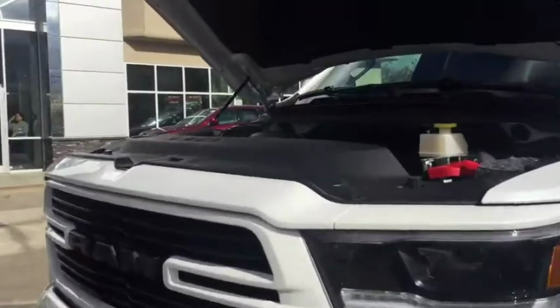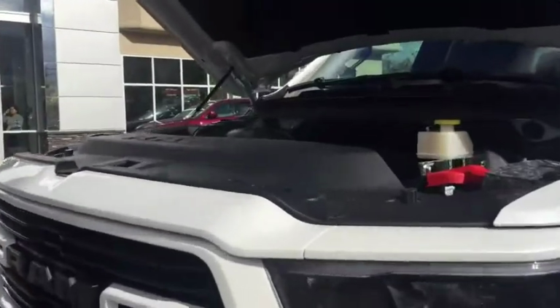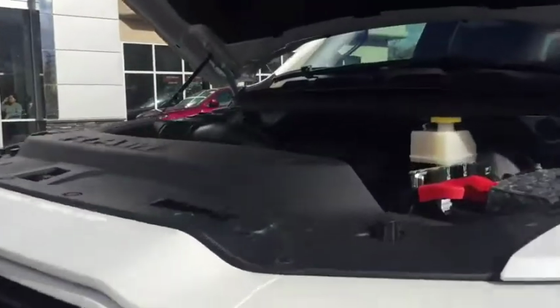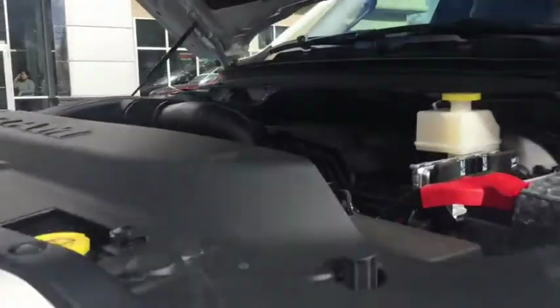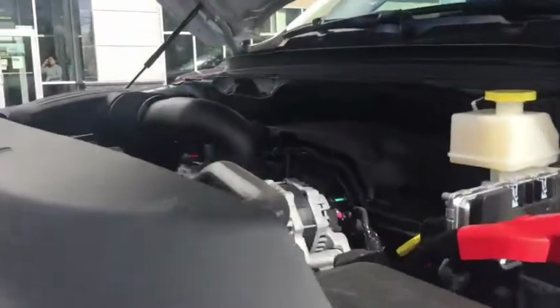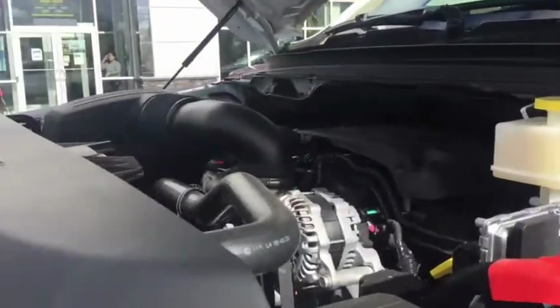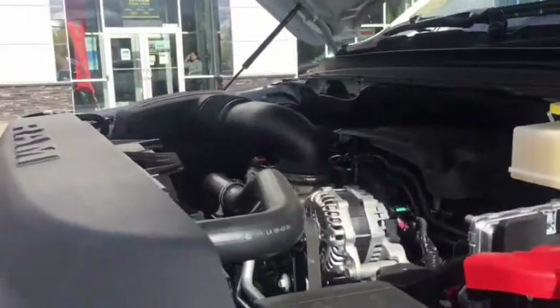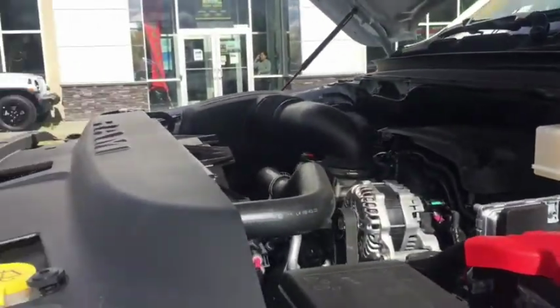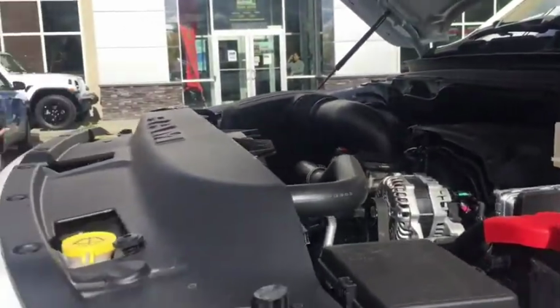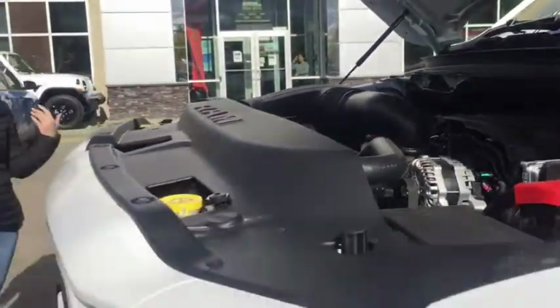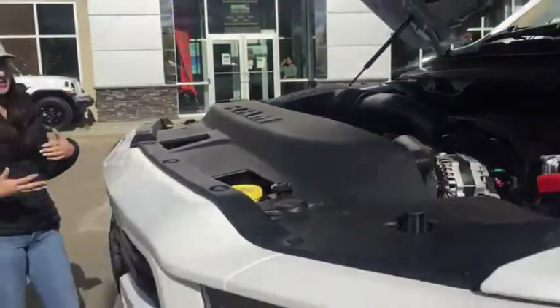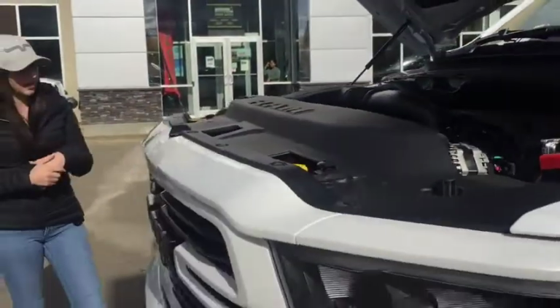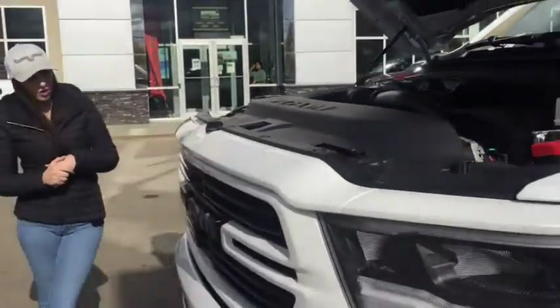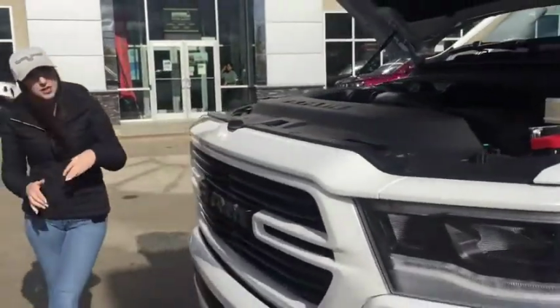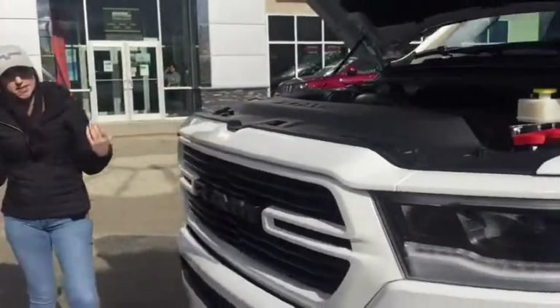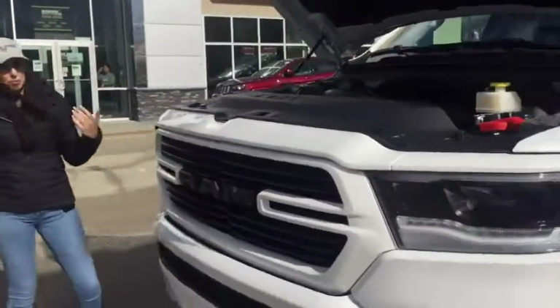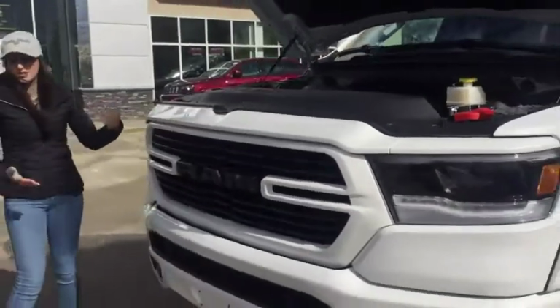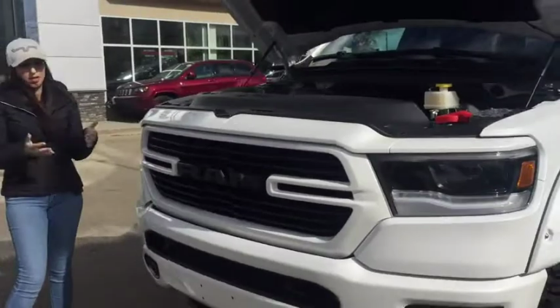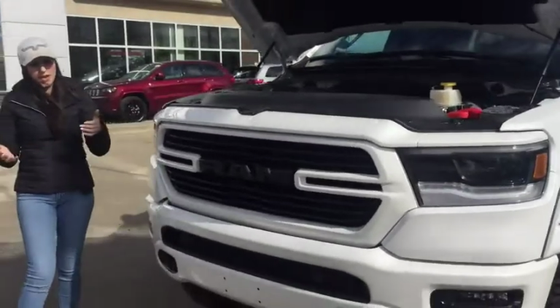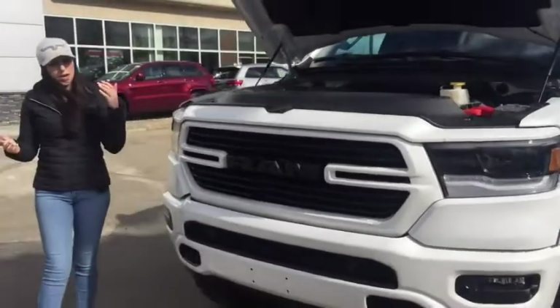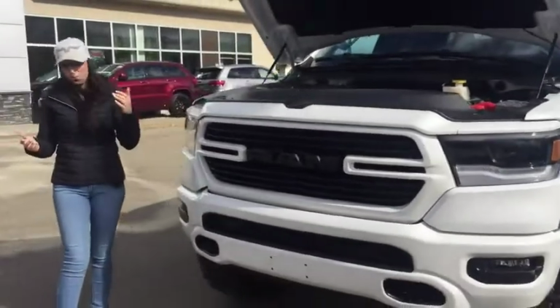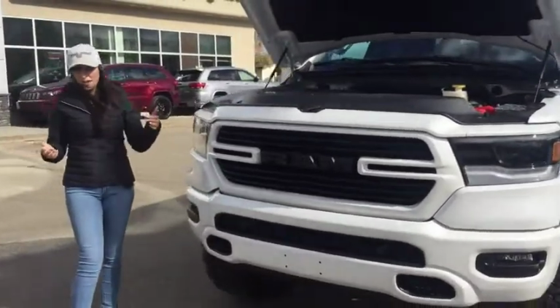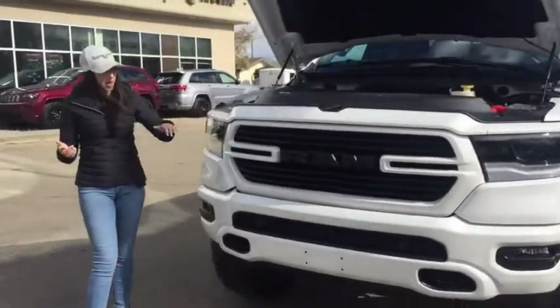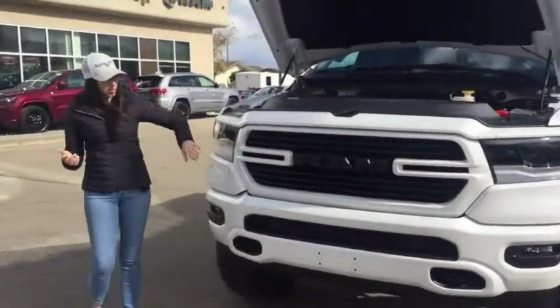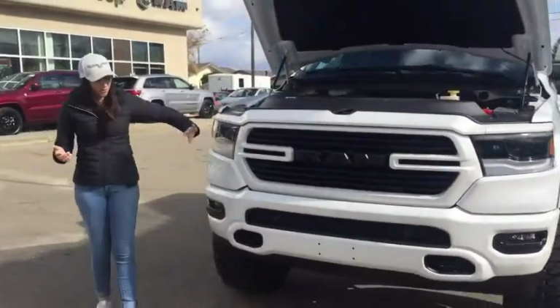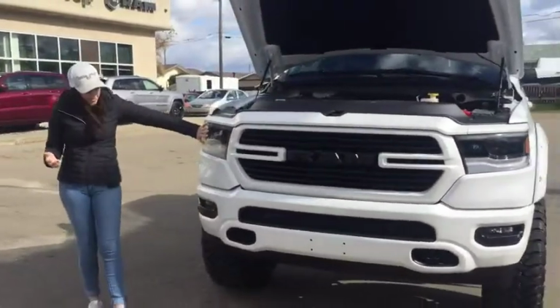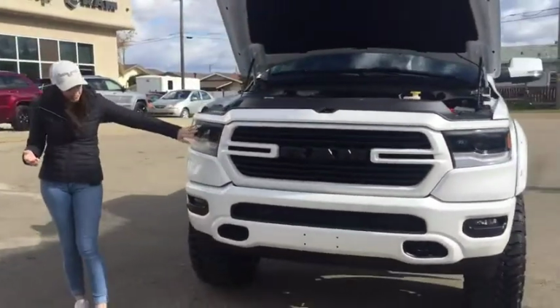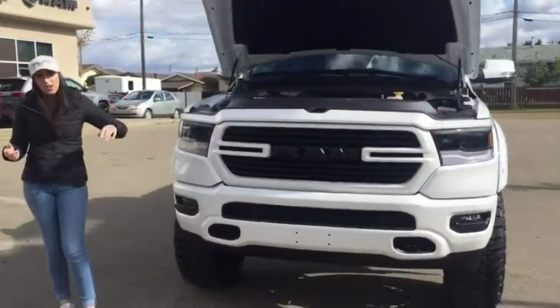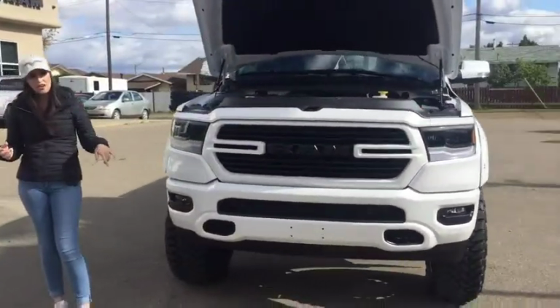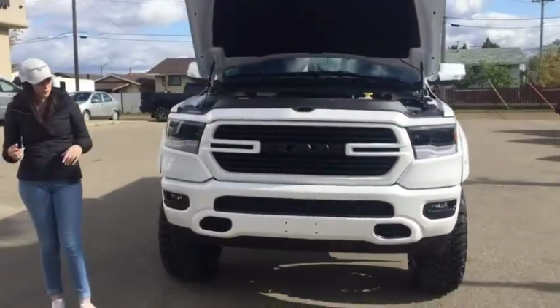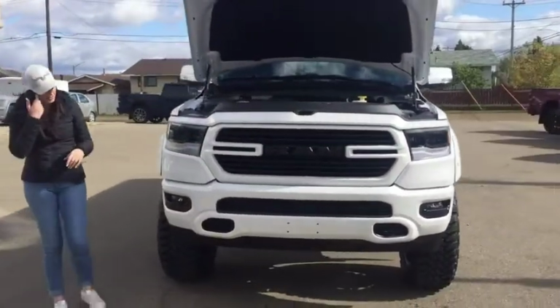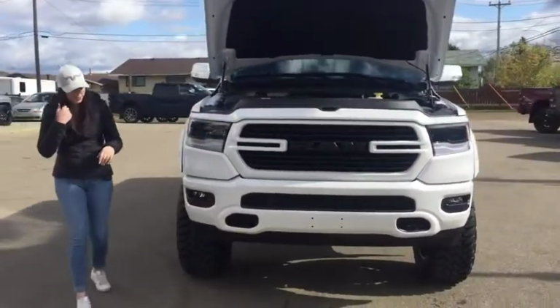Under the hood you have your 5.7 Hemi, just like all our other half tons that we have on the lot. It's a sport, so colour matched, blacked out badging, black headlights, front and rear park sensors.